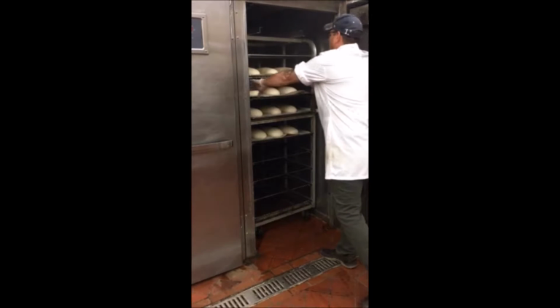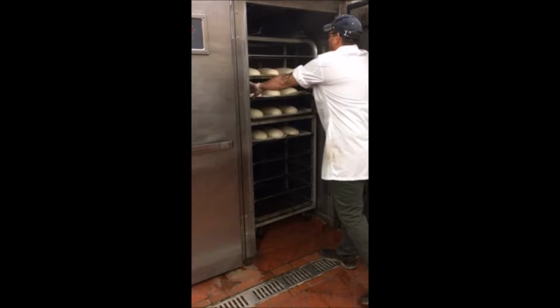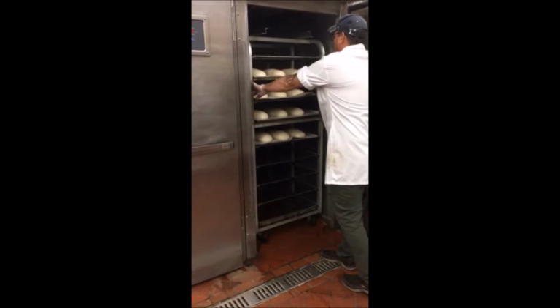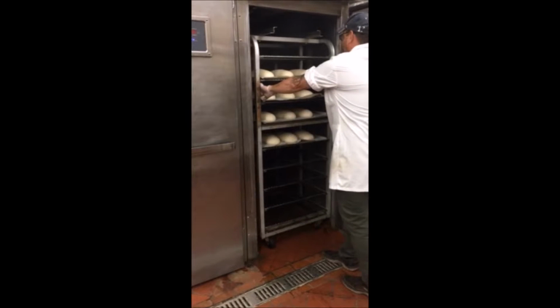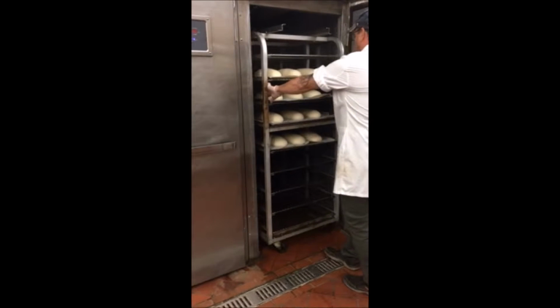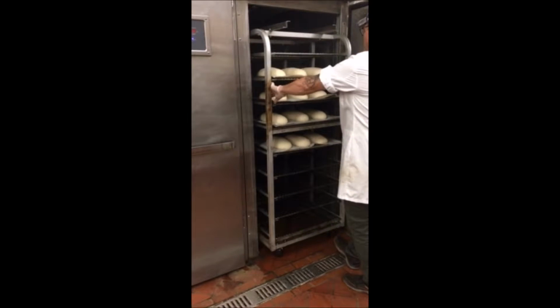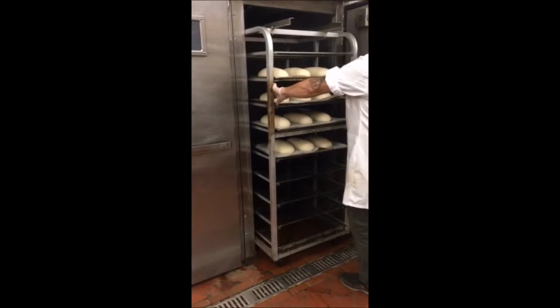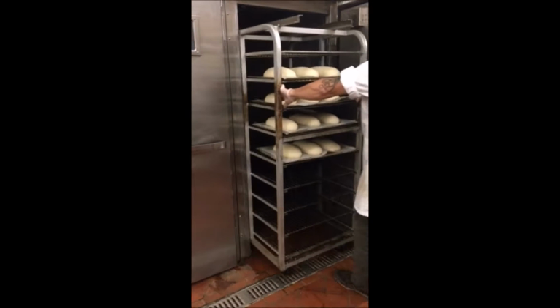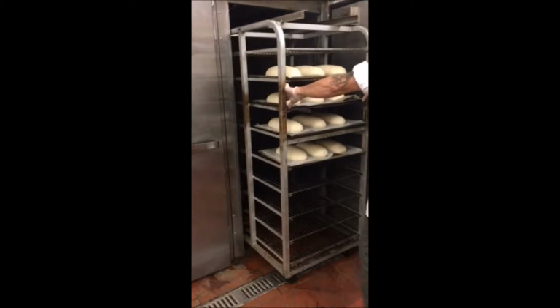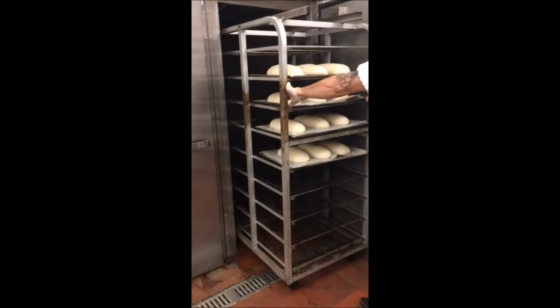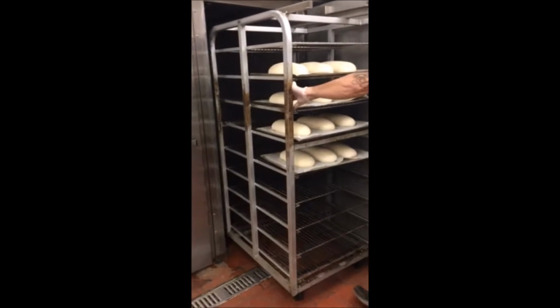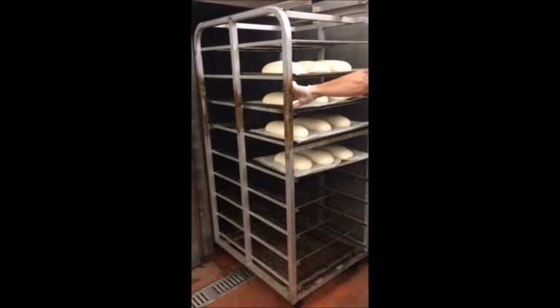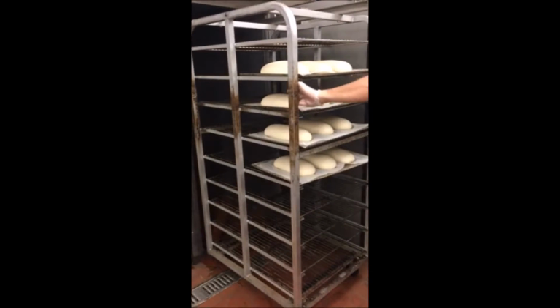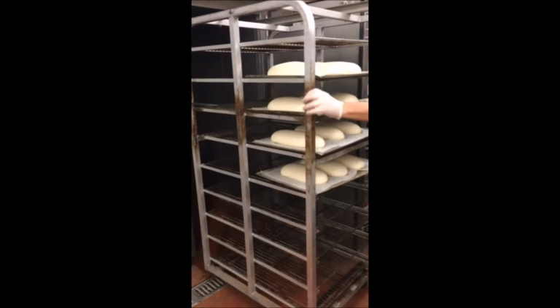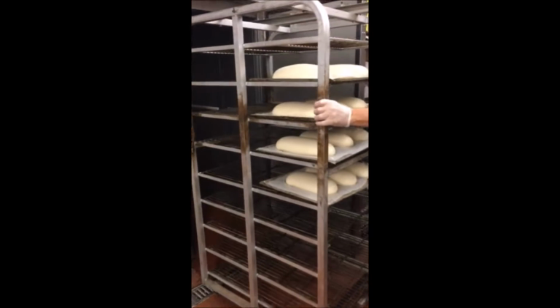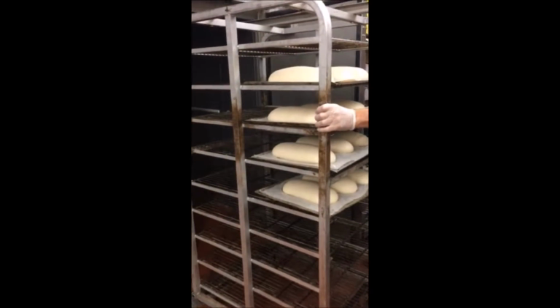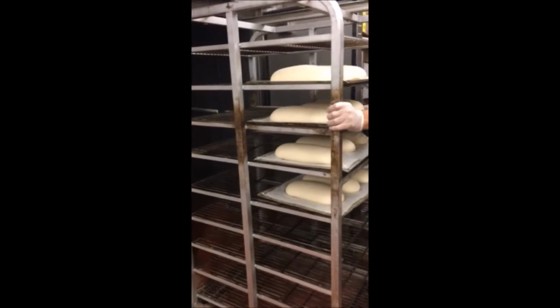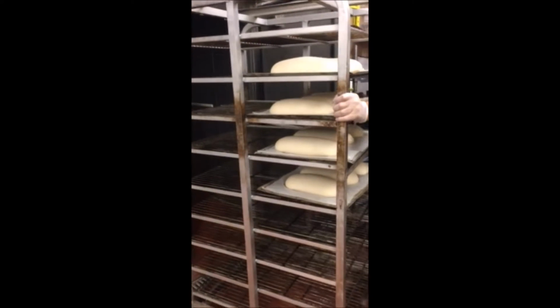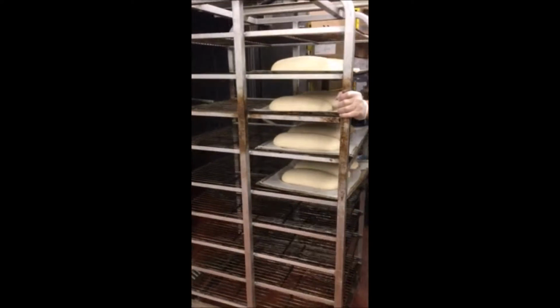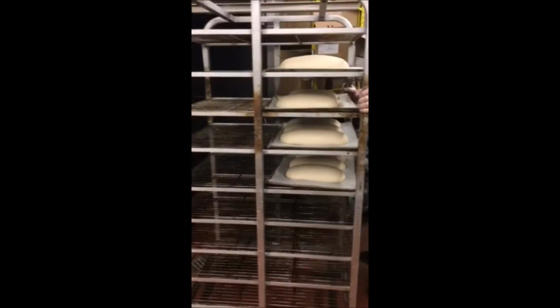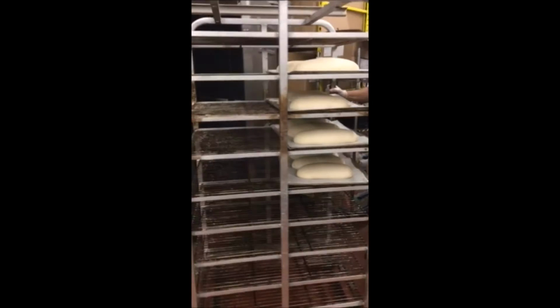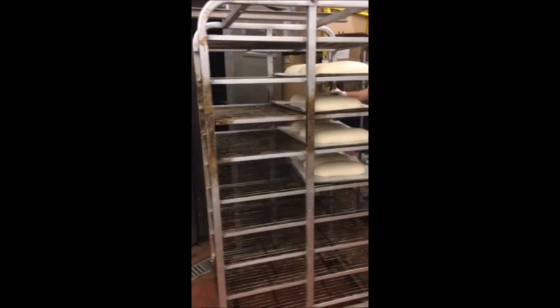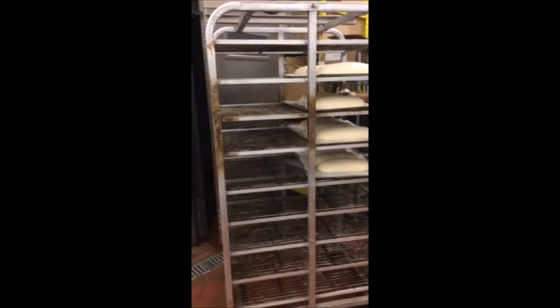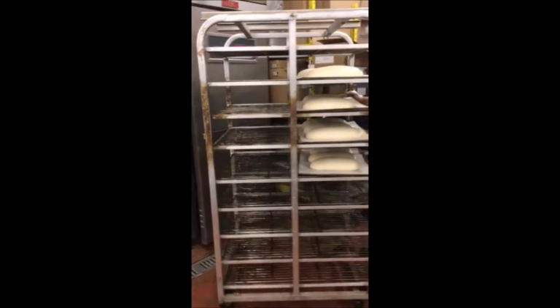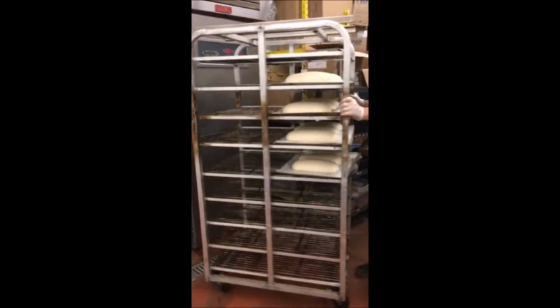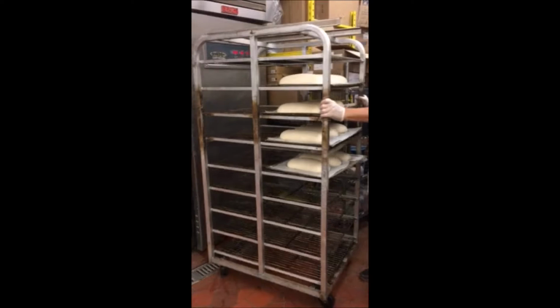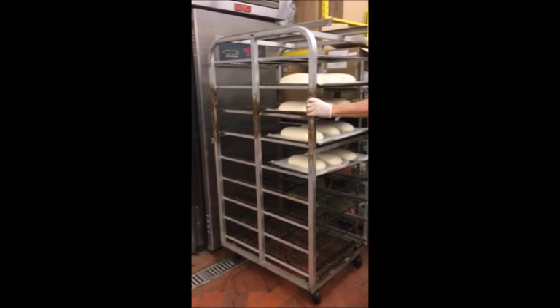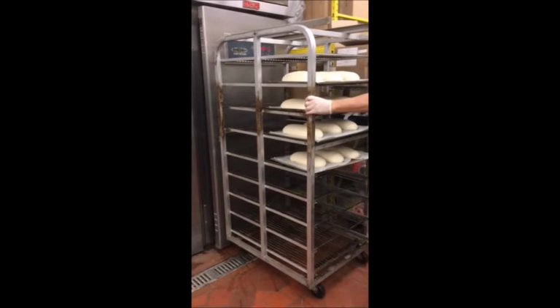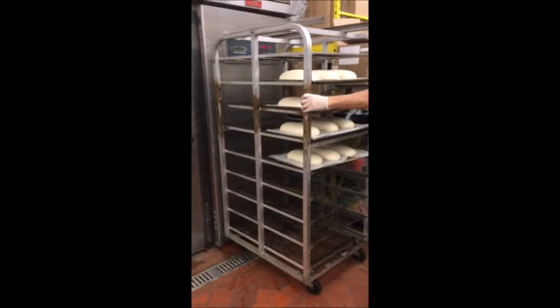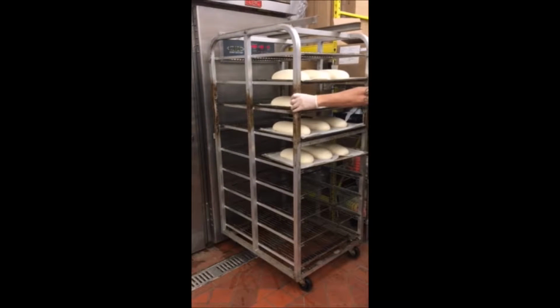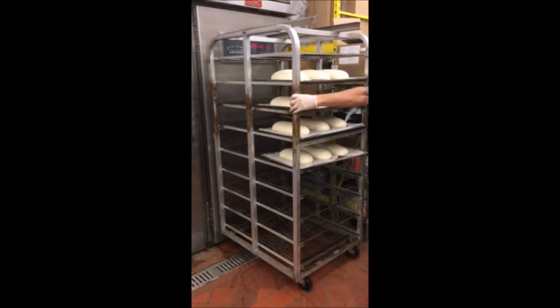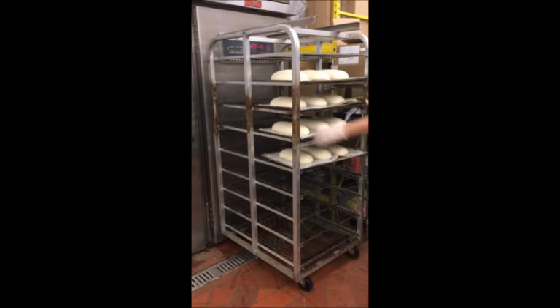You're going to proof the Italian bread until it has doubled in size, about 30 to 45 minutes. Put the rack of Italian bread aside in a designated rest area, and let it dry for about 45 minutes.